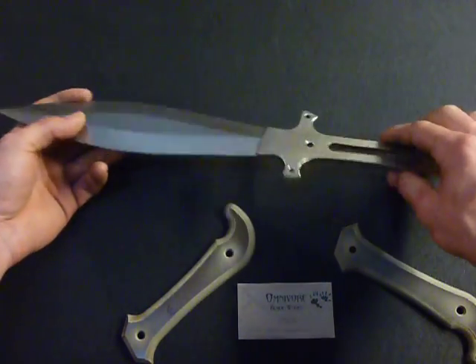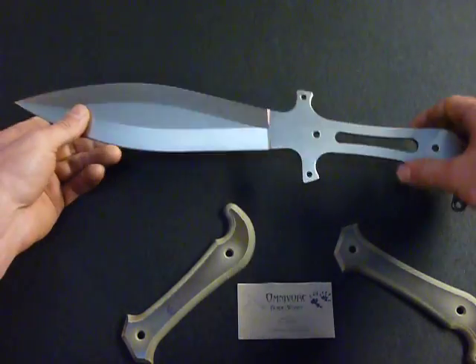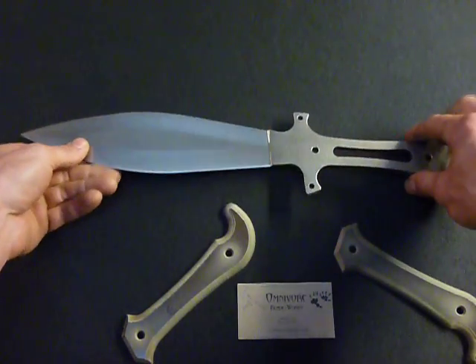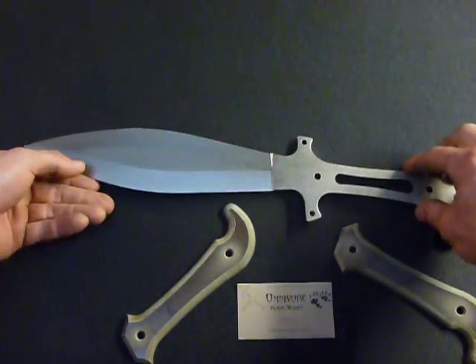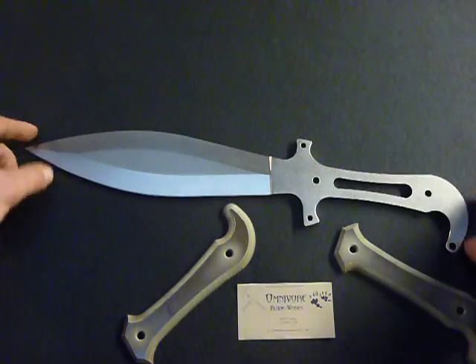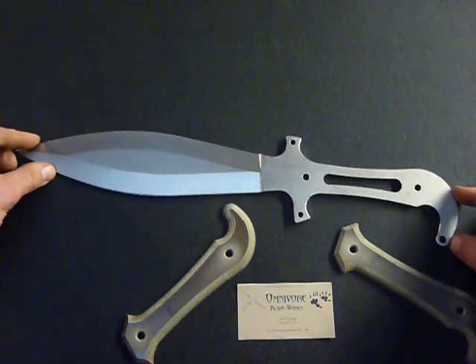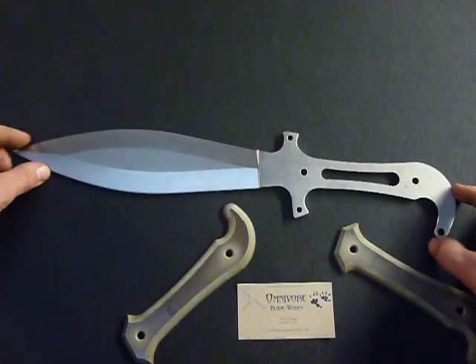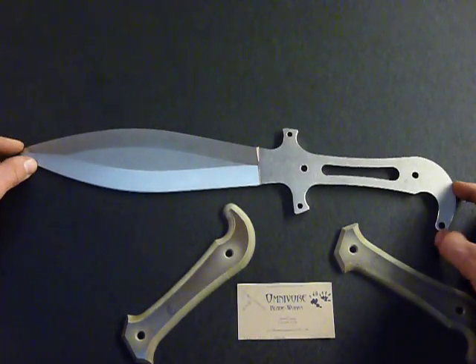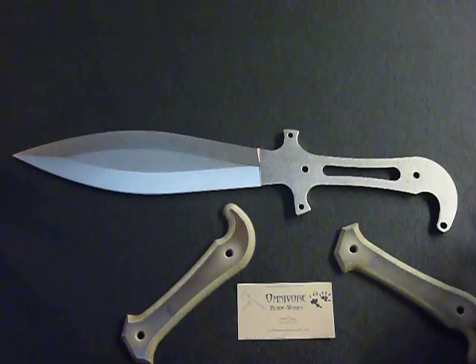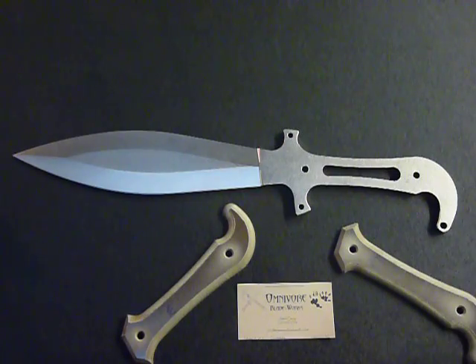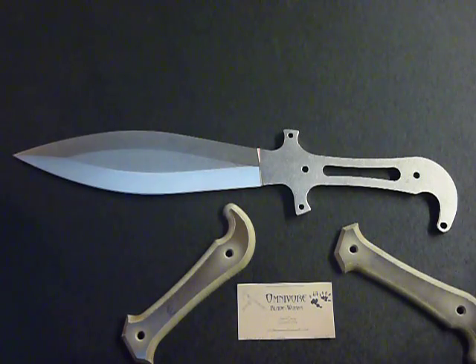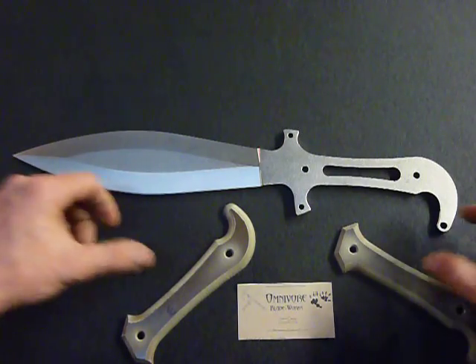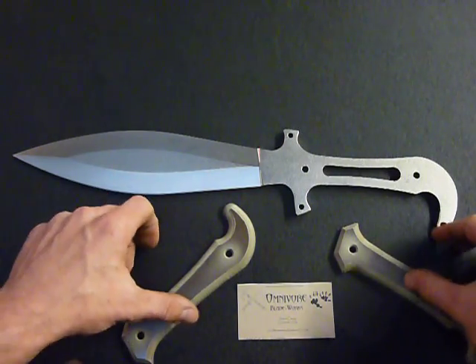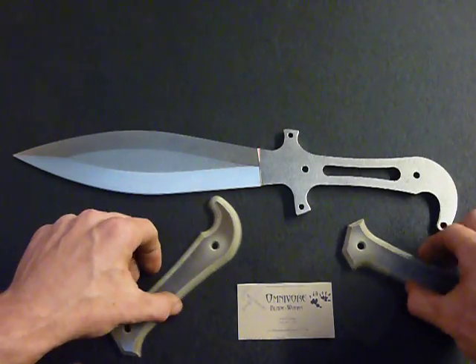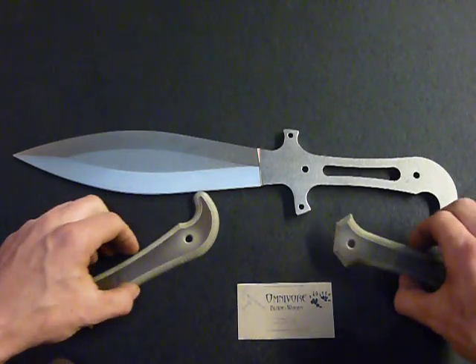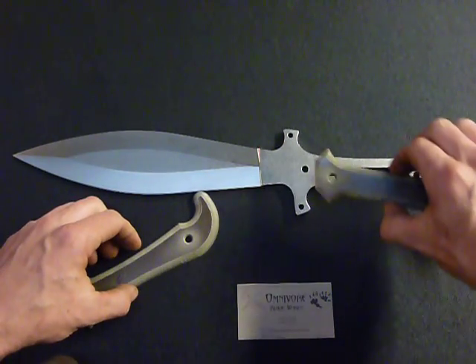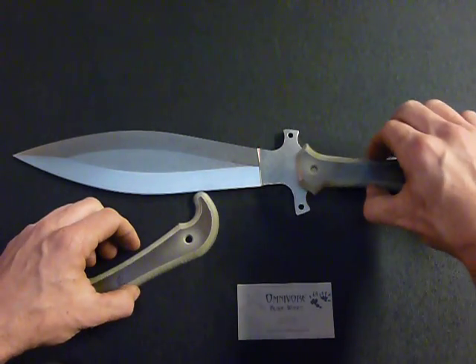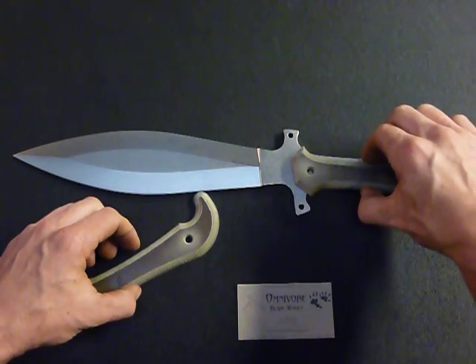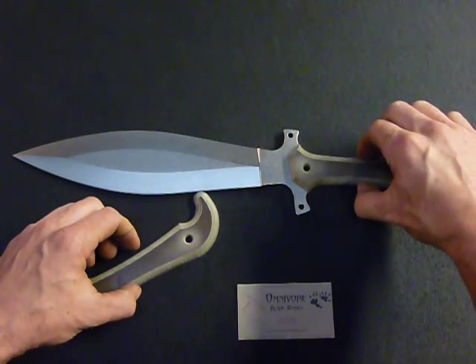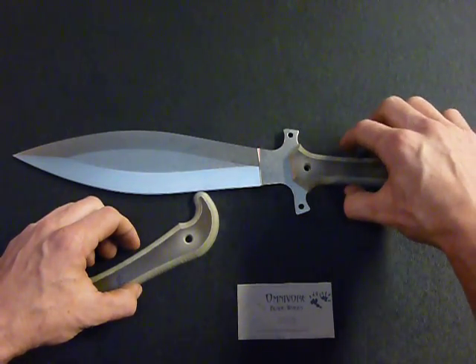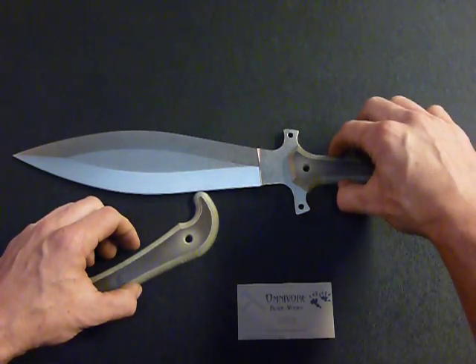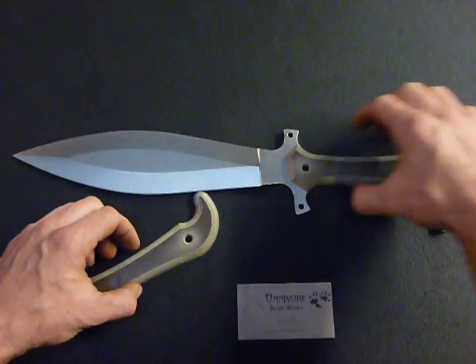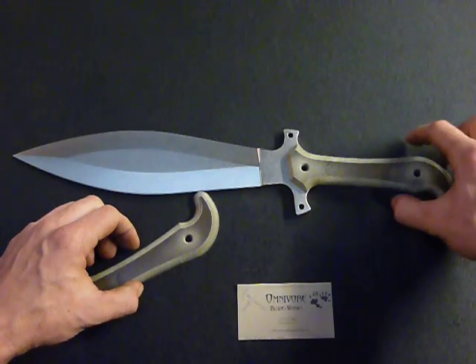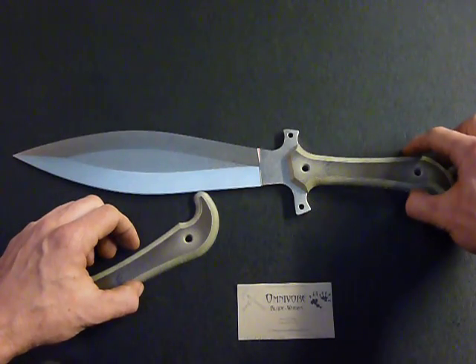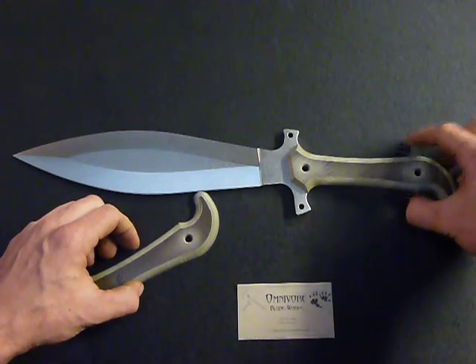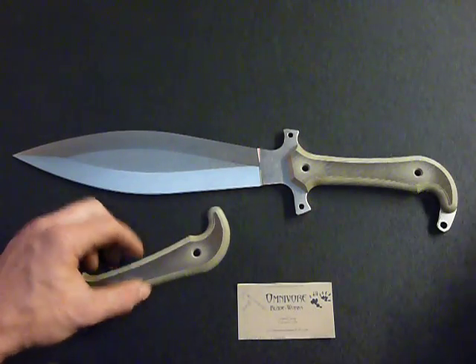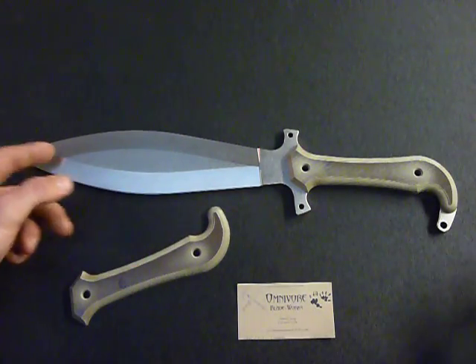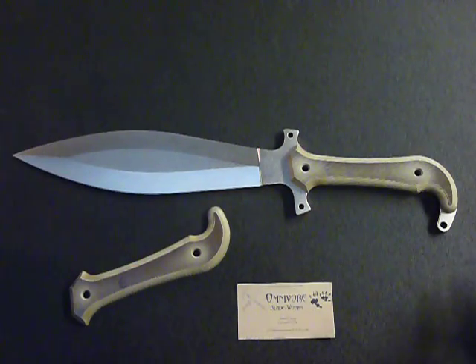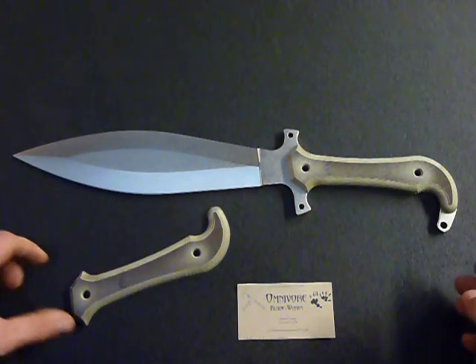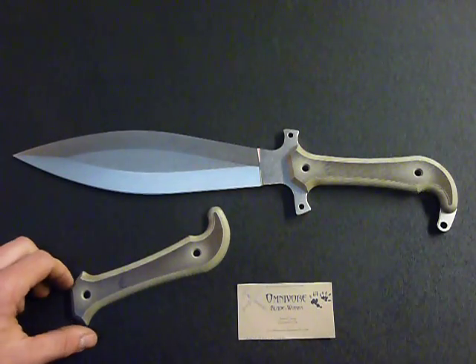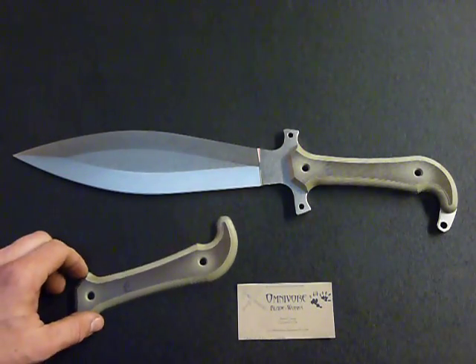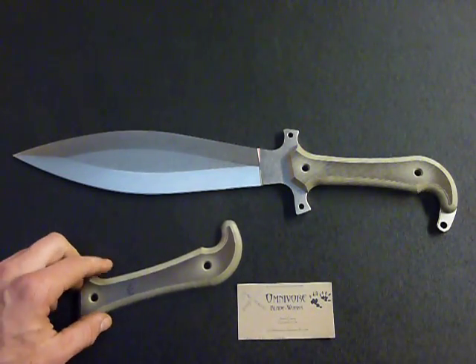Anyway, this is the Corvid — see them on our website. We have a few almost ready to go and they'll have a nice Kydex sheath that will be MOLLE compatible.